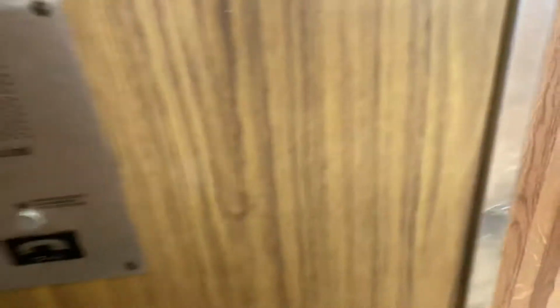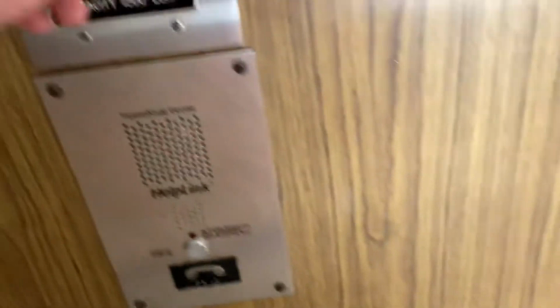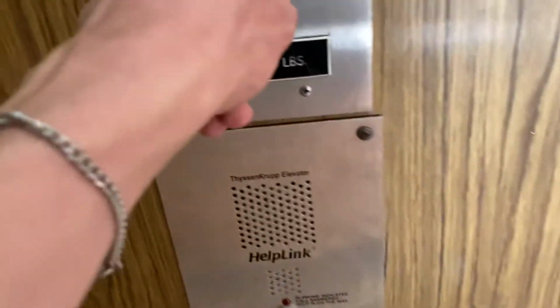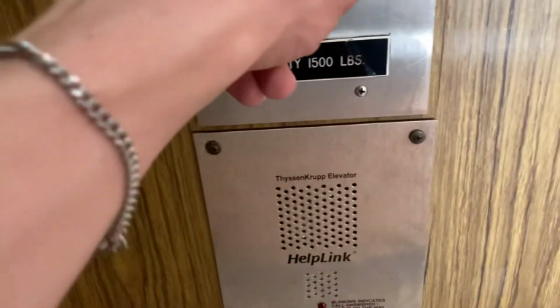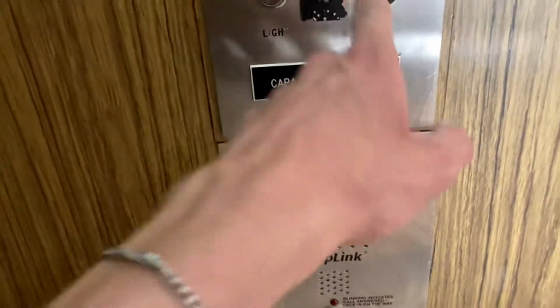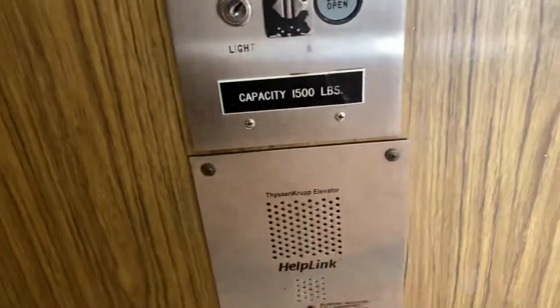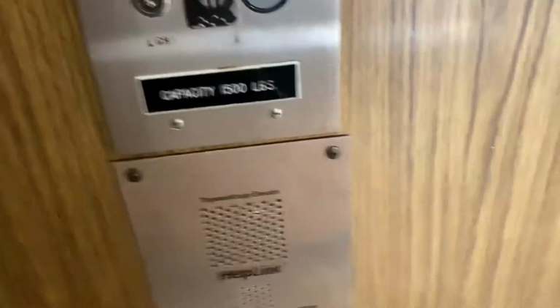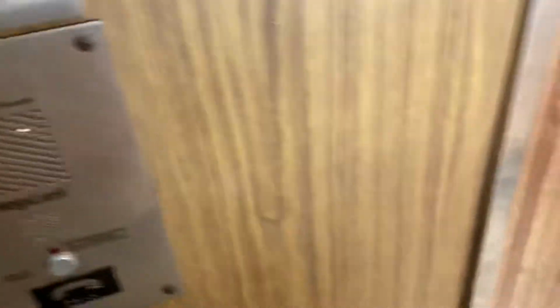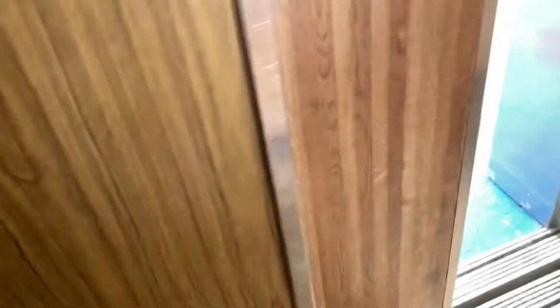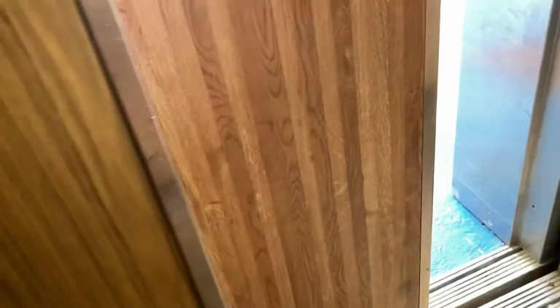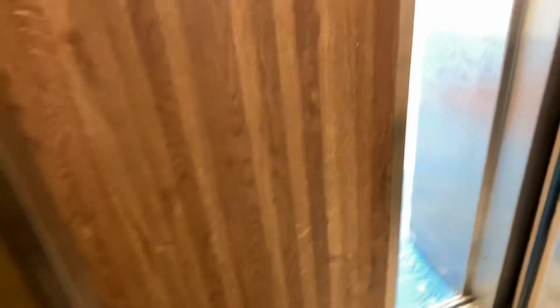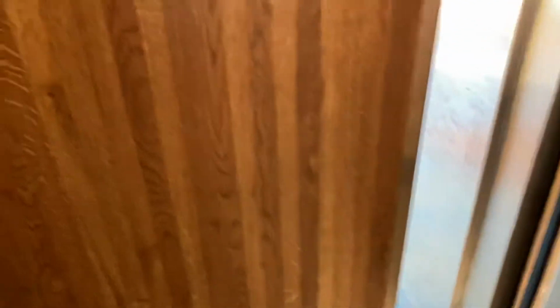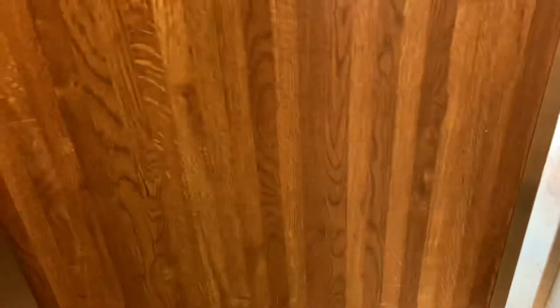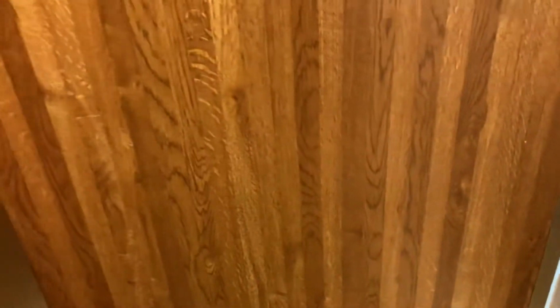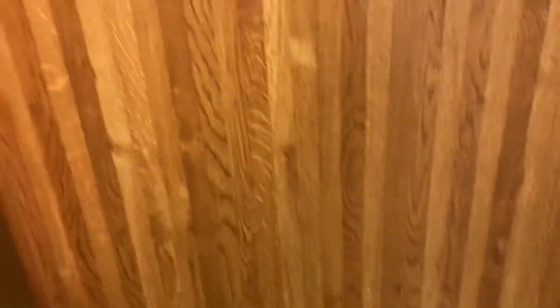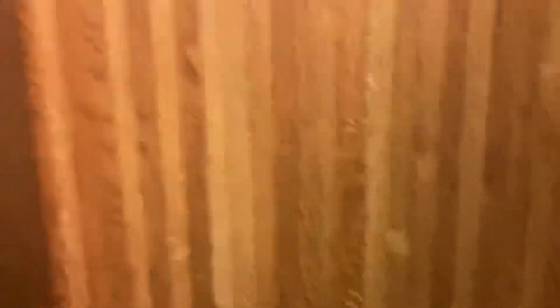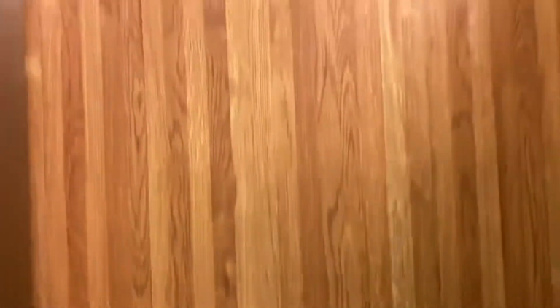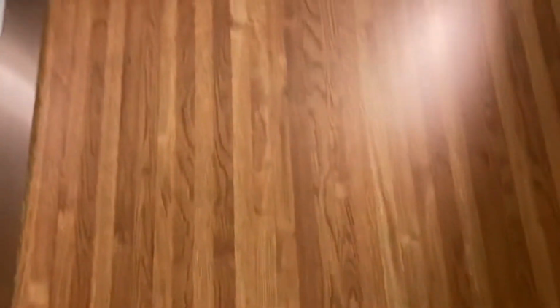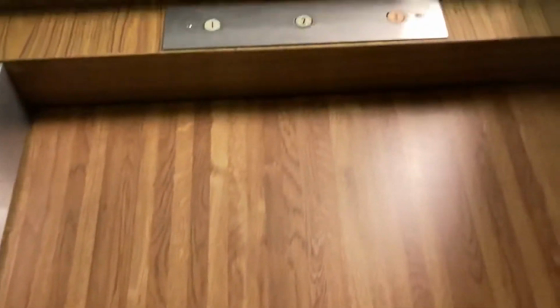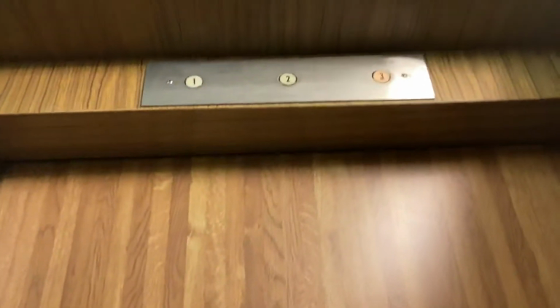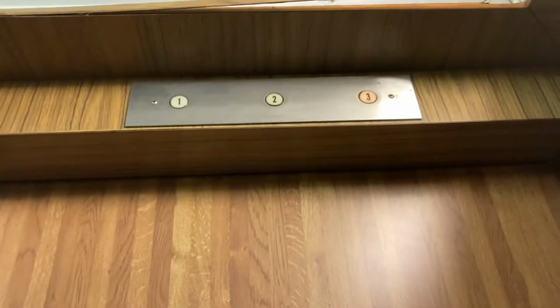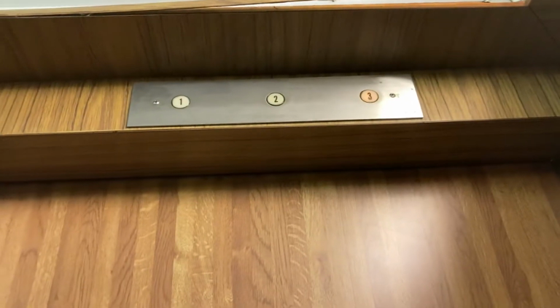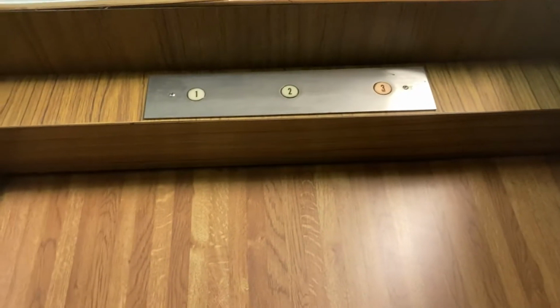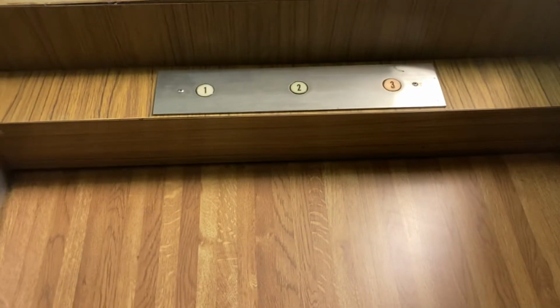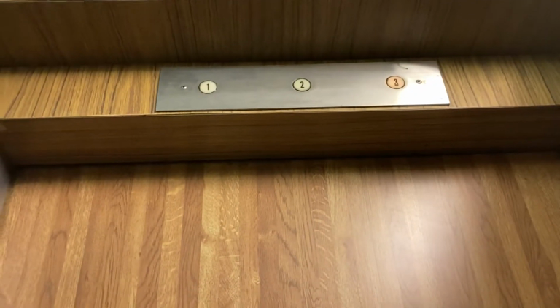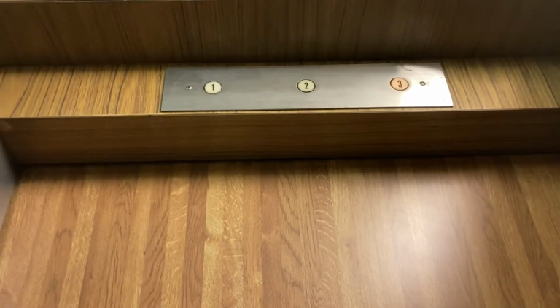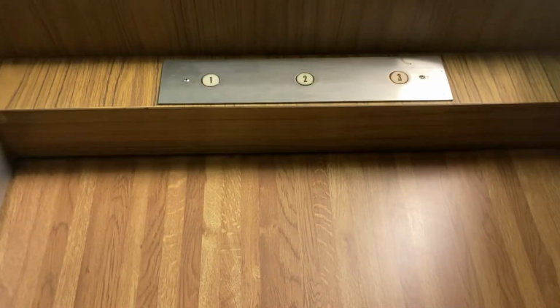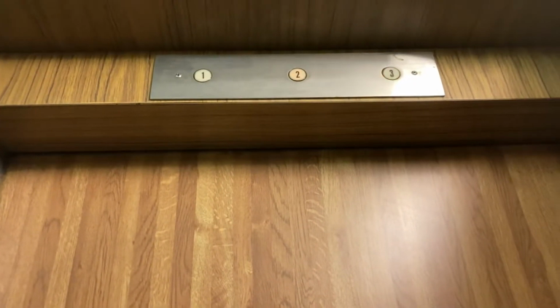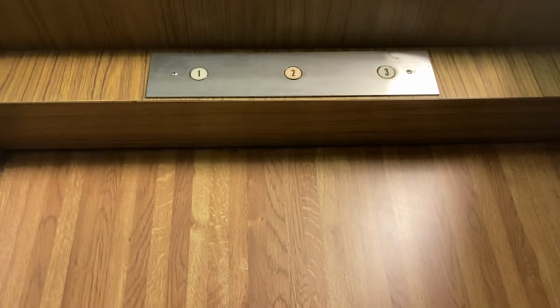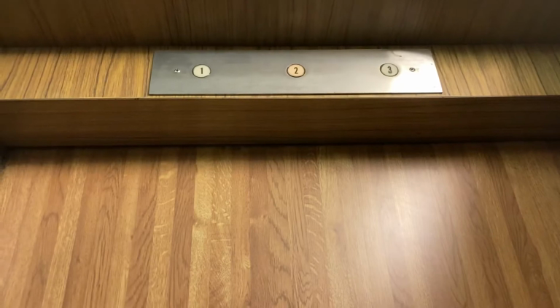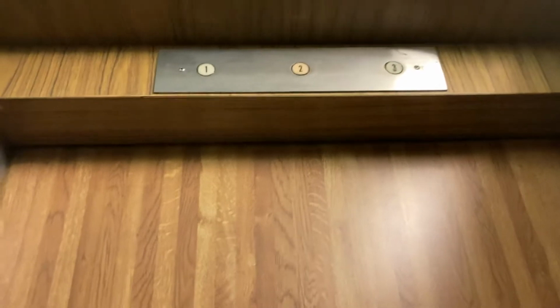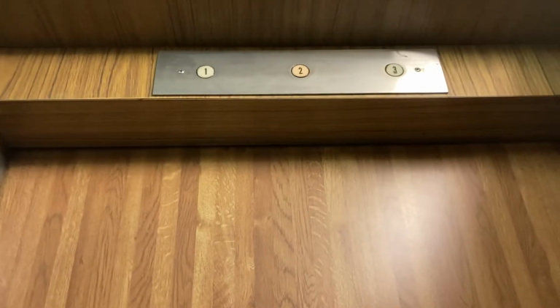I believe this is on its original motor. Anyways, here we have an old Broward Hydraulic Alligator in Pompano Beach, Florida.